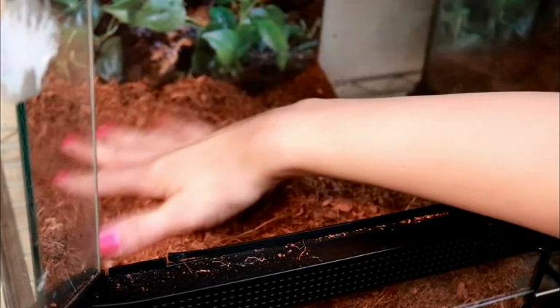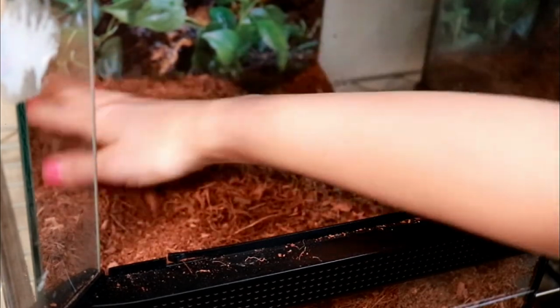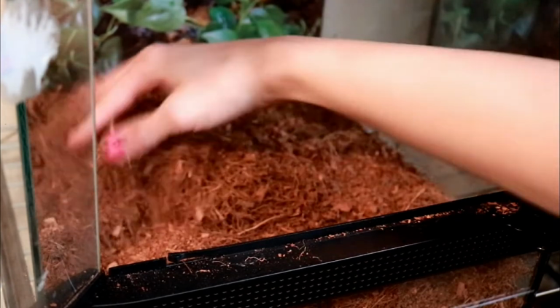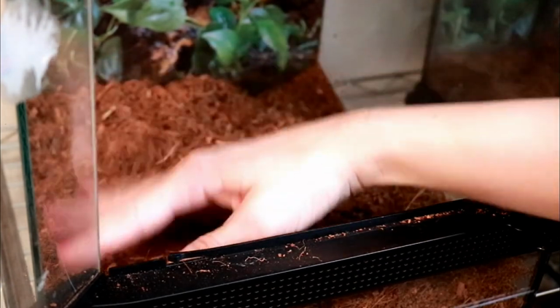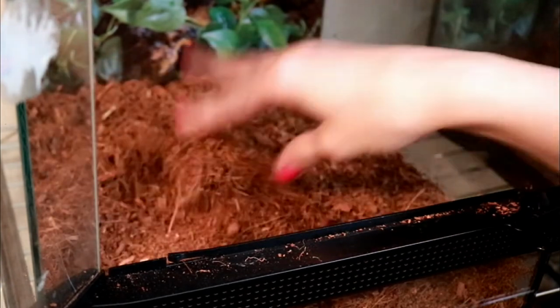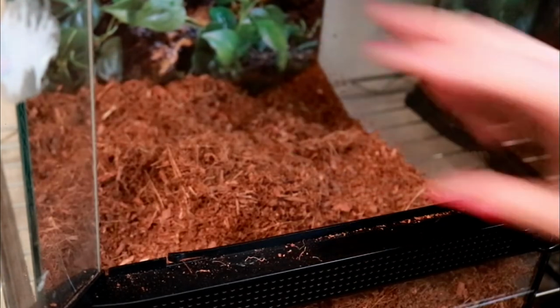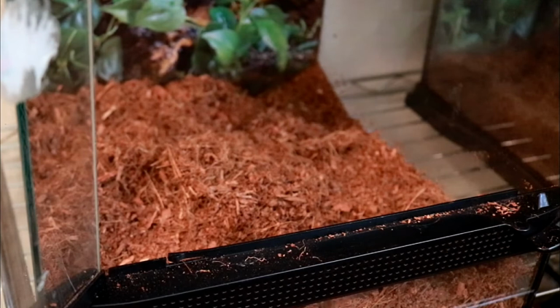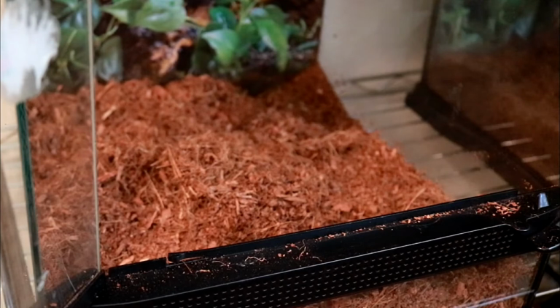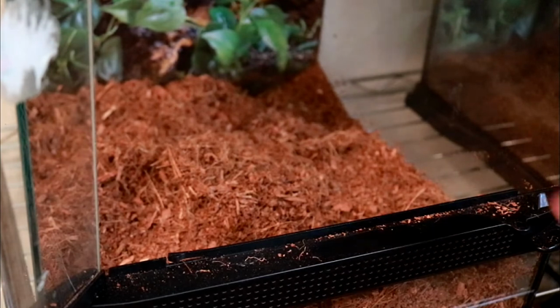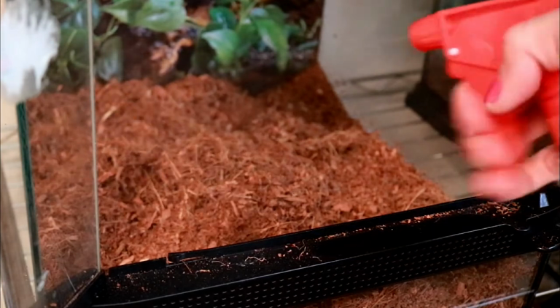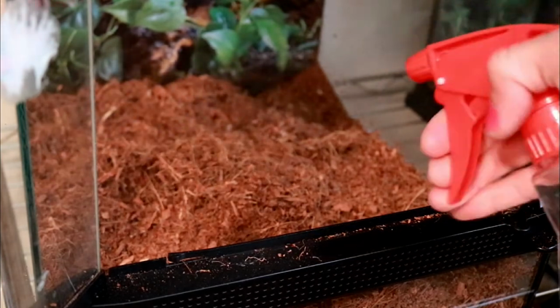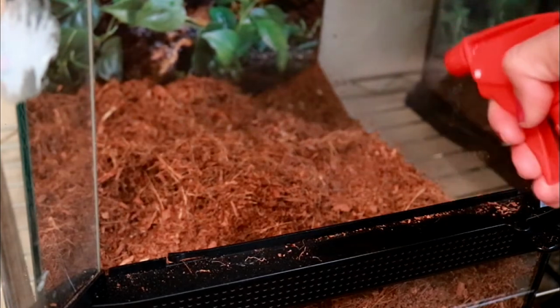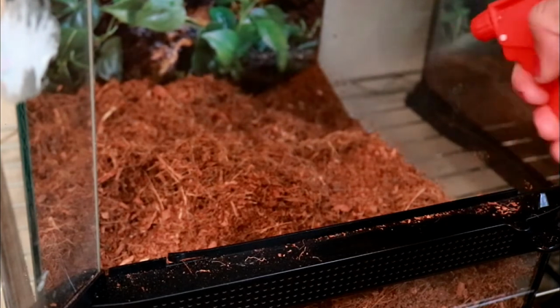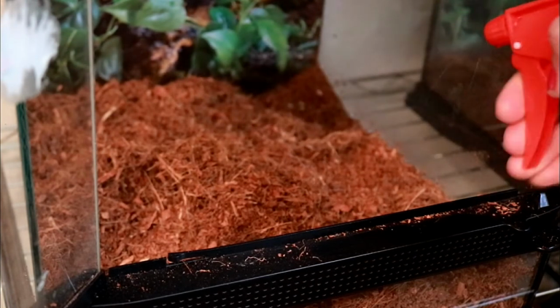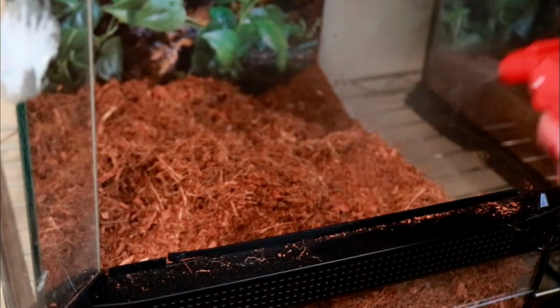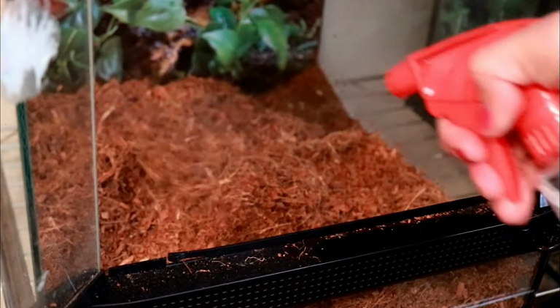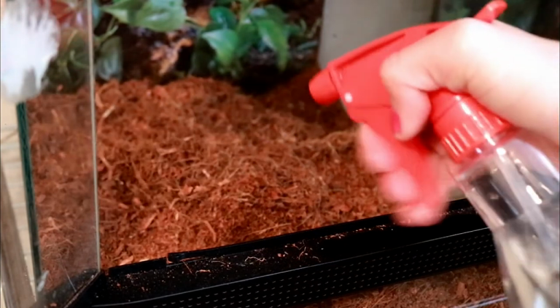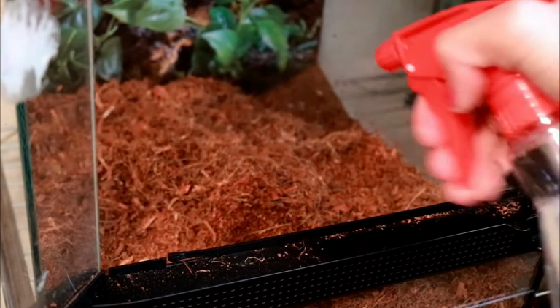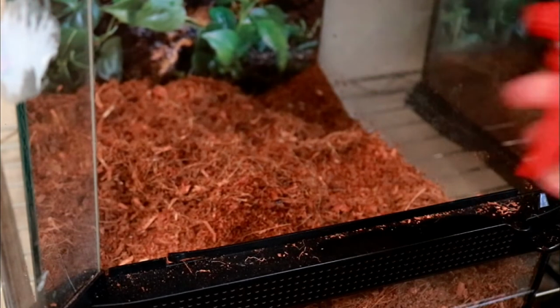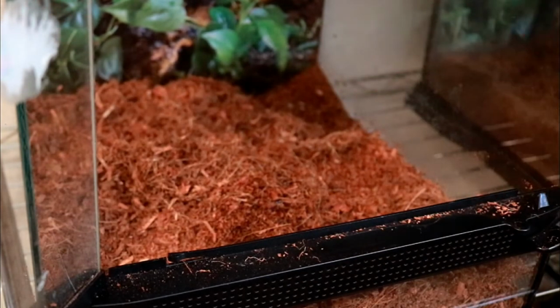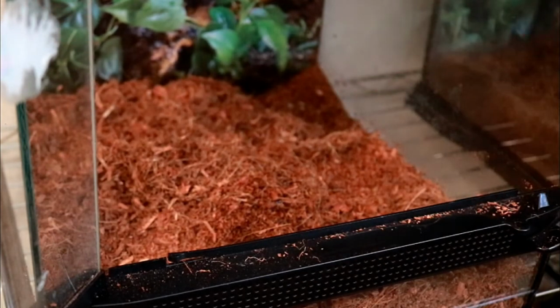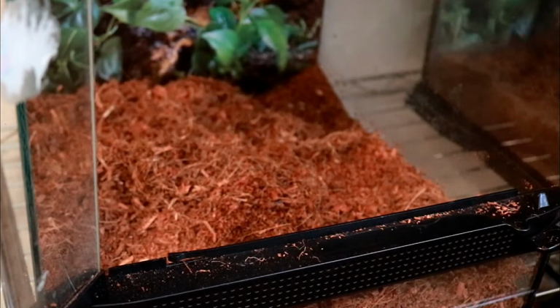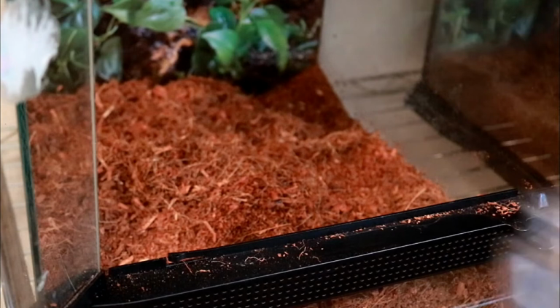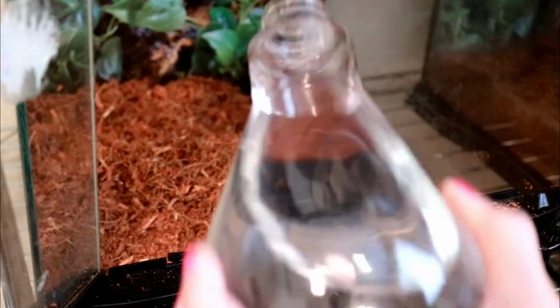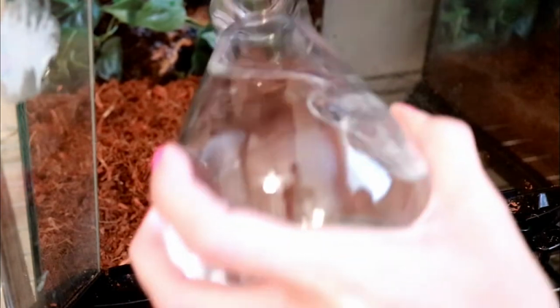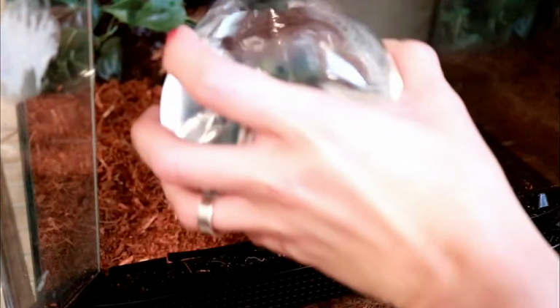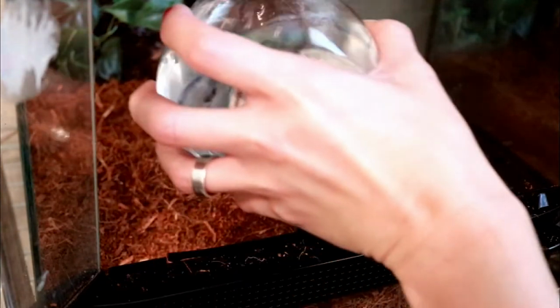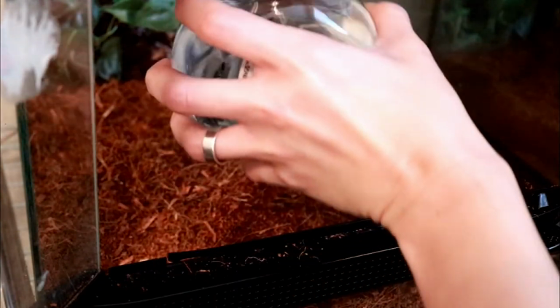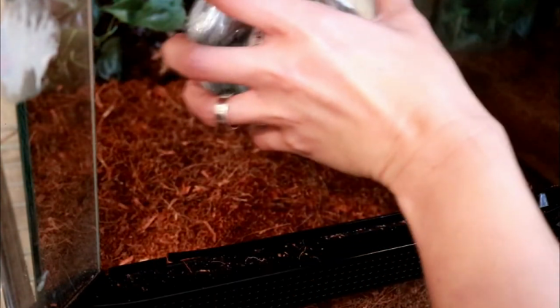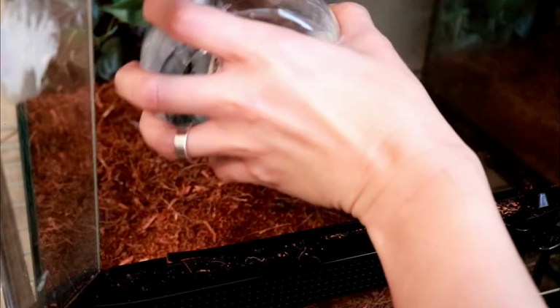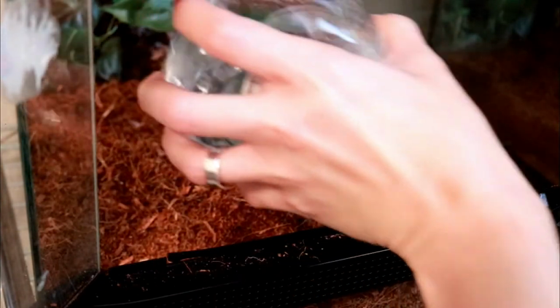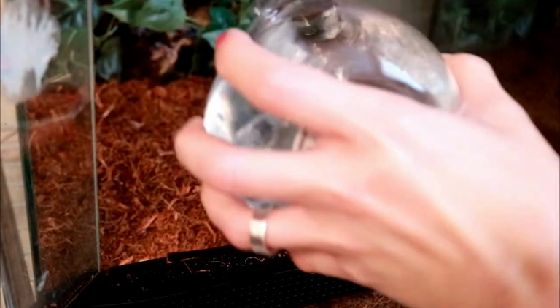Now I'm going to go ahead and spray everything down and add some water to get everything nice and moist. You want everything to be nice and moist in the tank, but you don't want it to be super saturated.